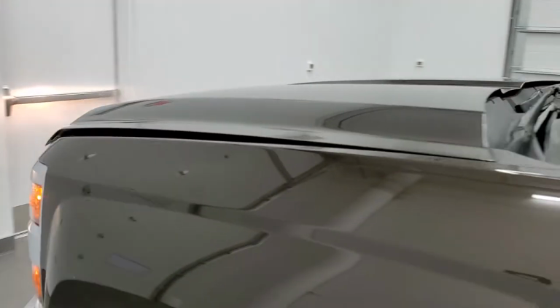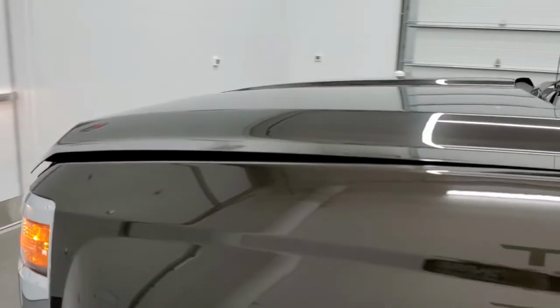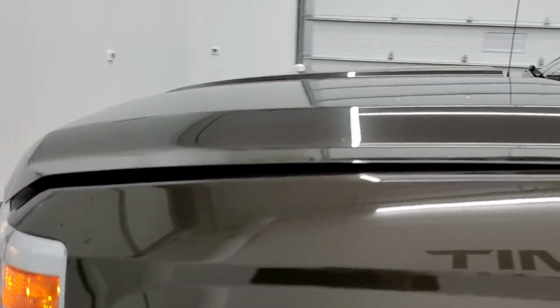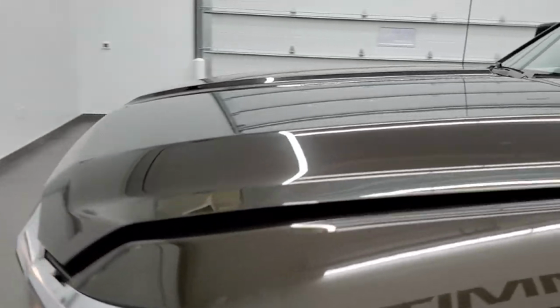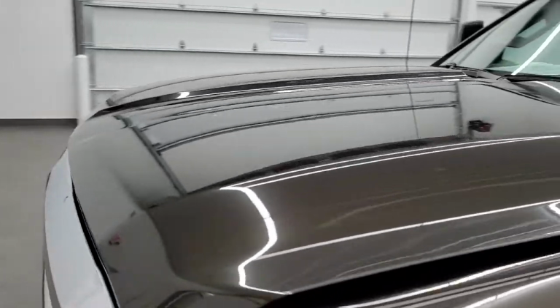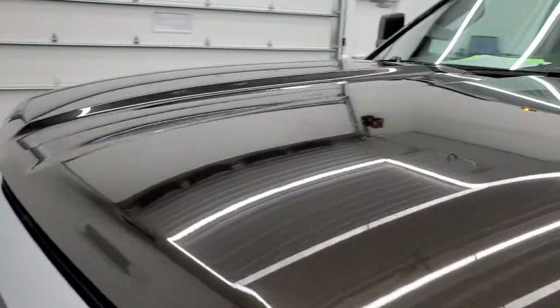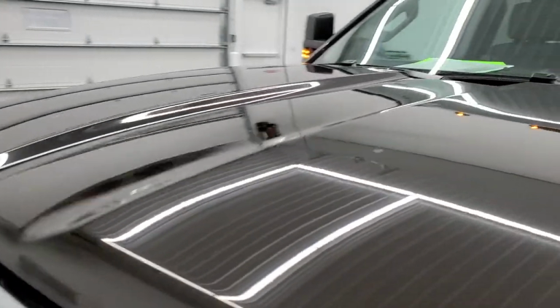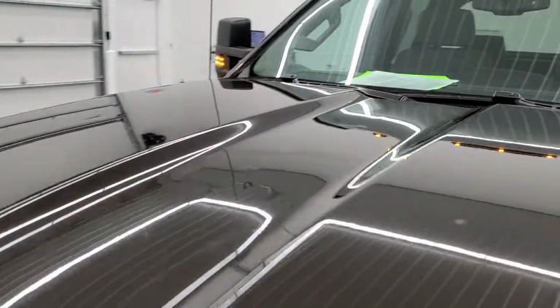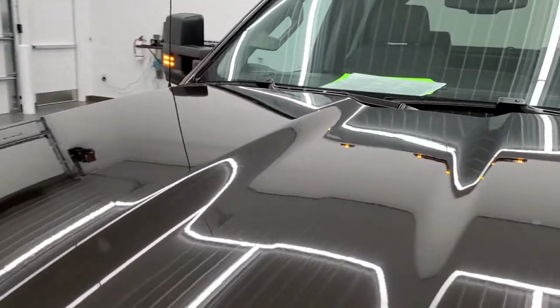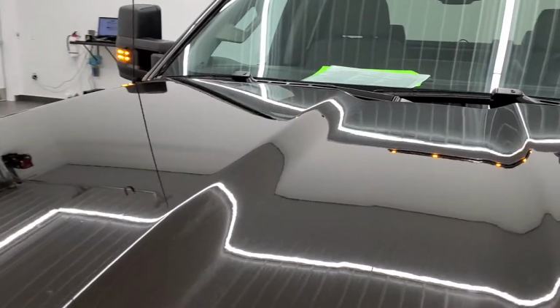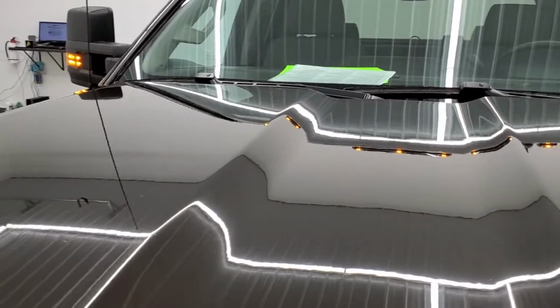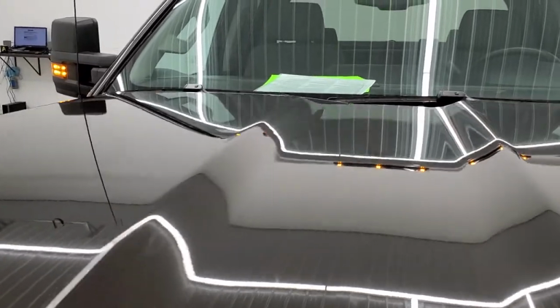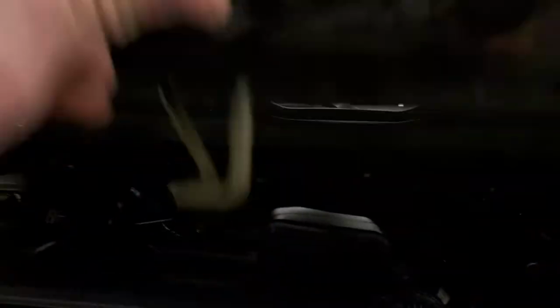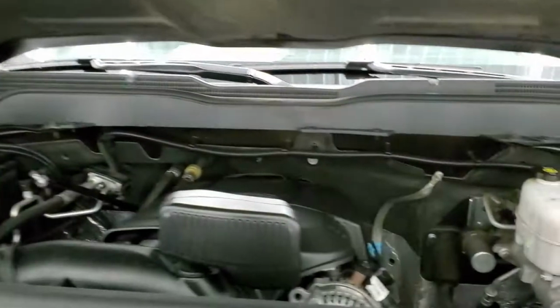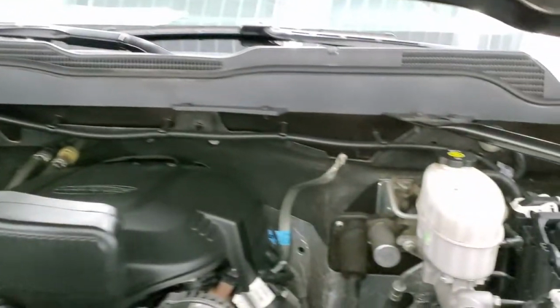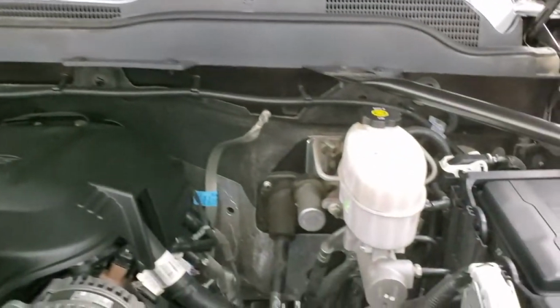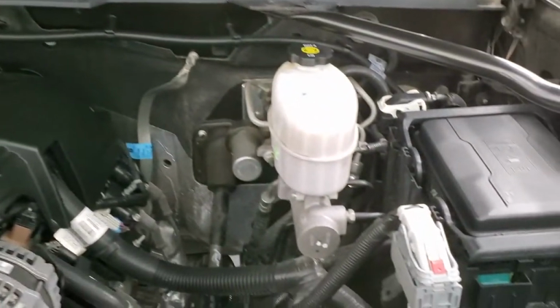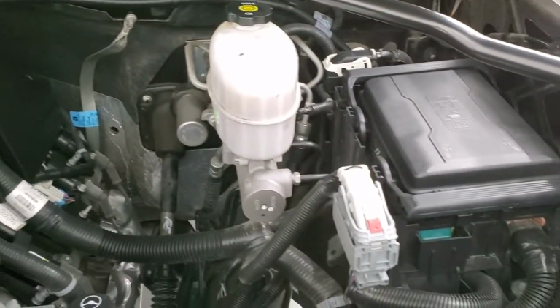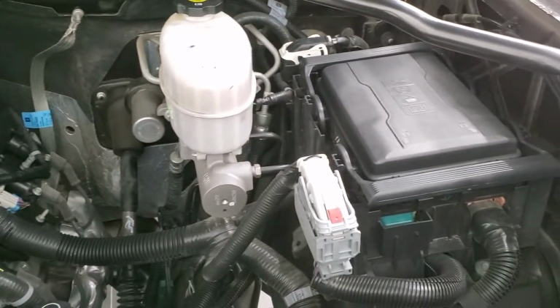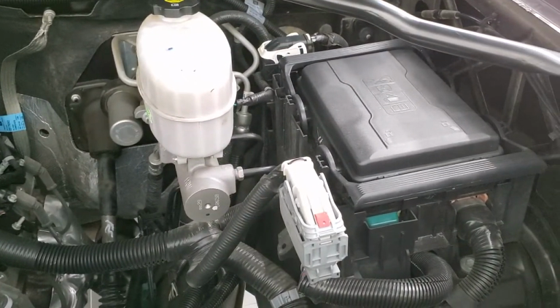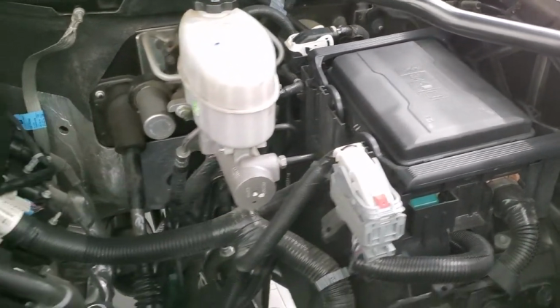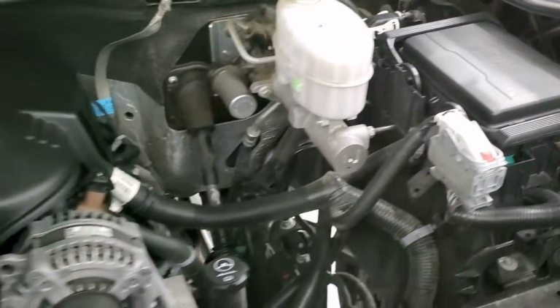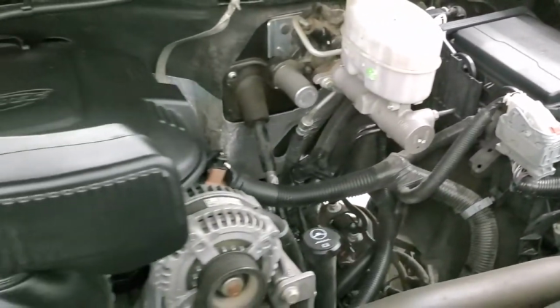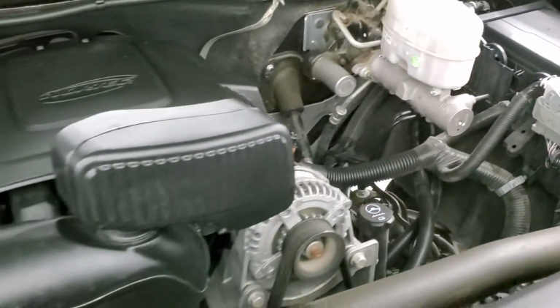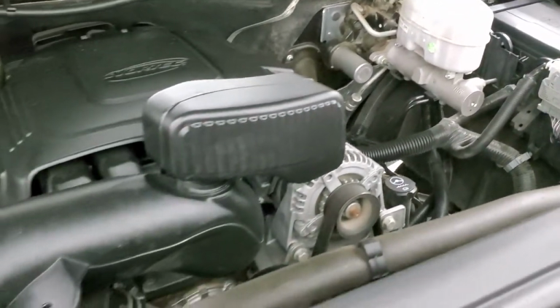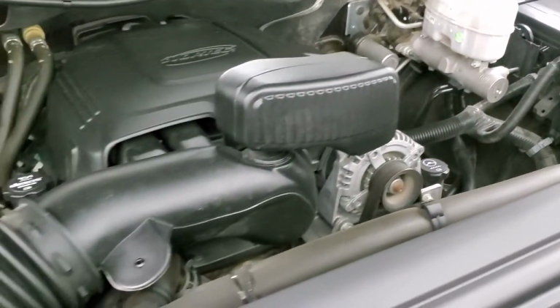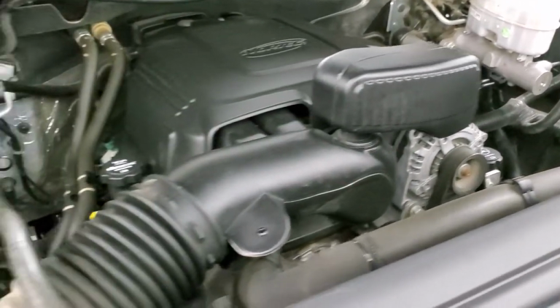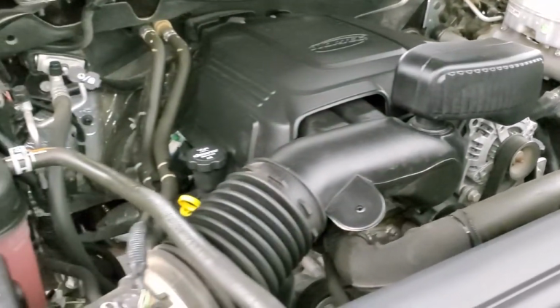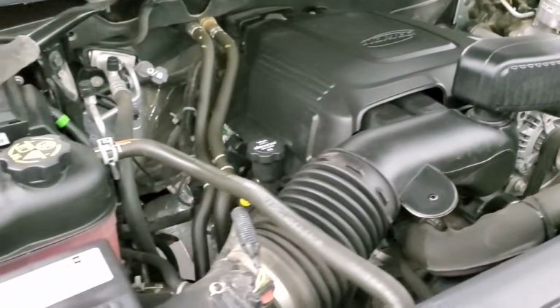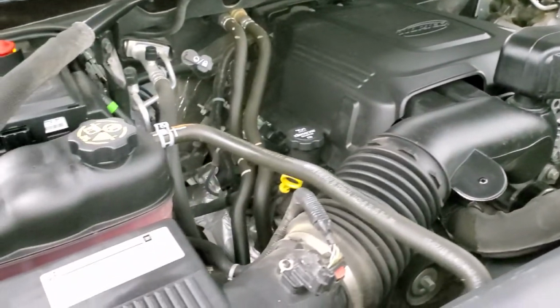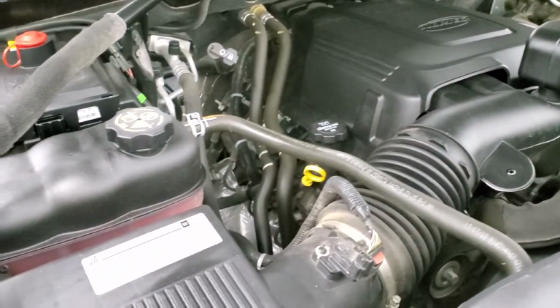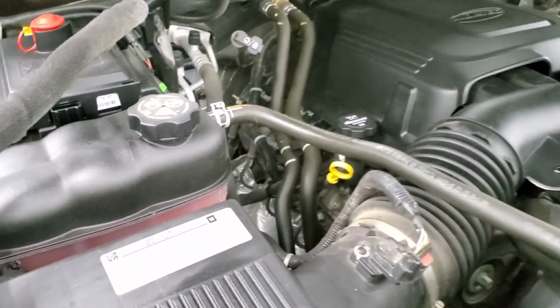I'd personally like to thank you for checking out the video today. And hopefully from this HD video, you'll have been able to tell just how clean this truck is all the way around. Under the hood, we have the 6-liter V8 motor. The engine bay is very clean and runs very smooth.